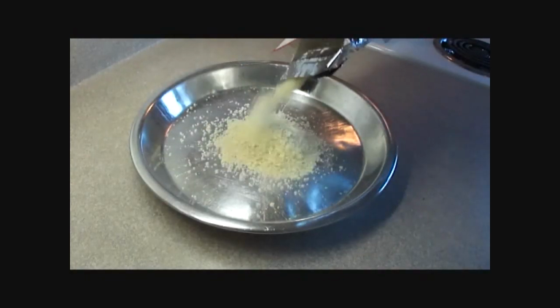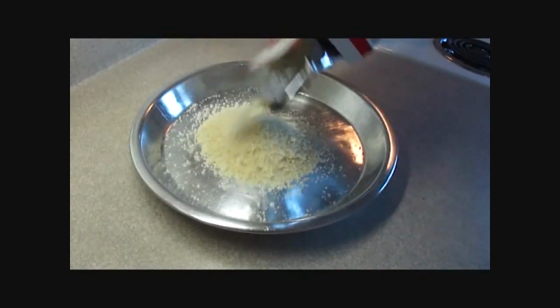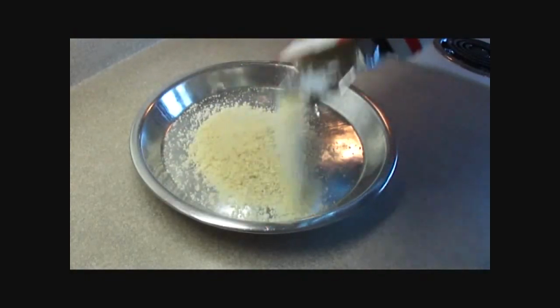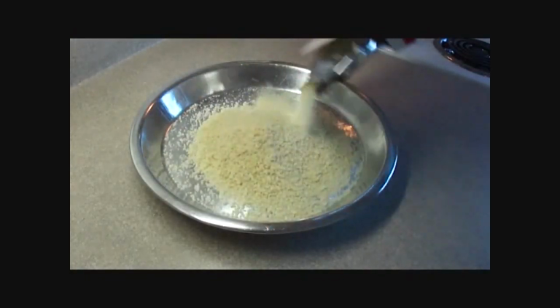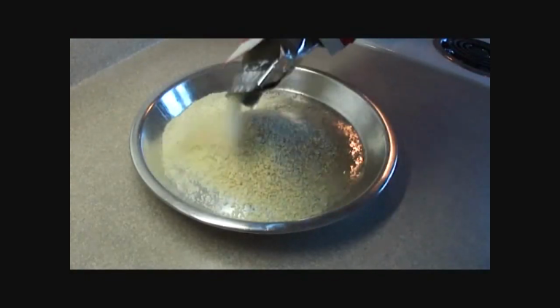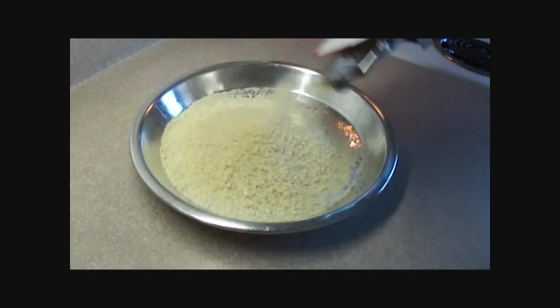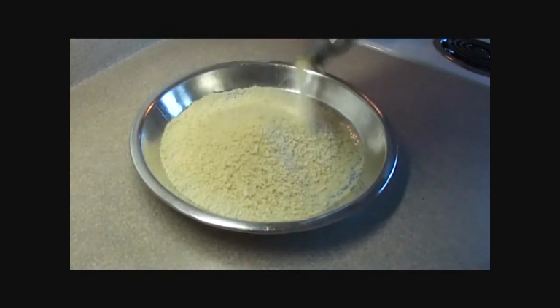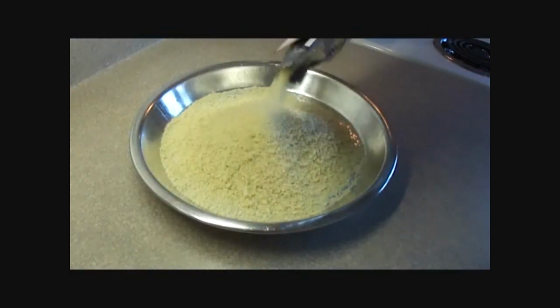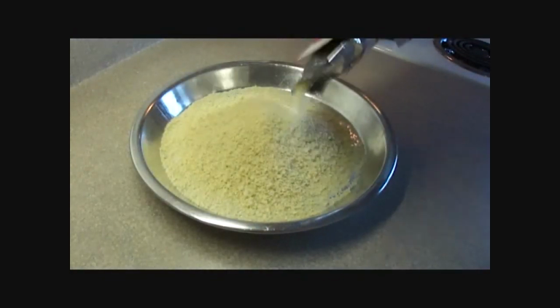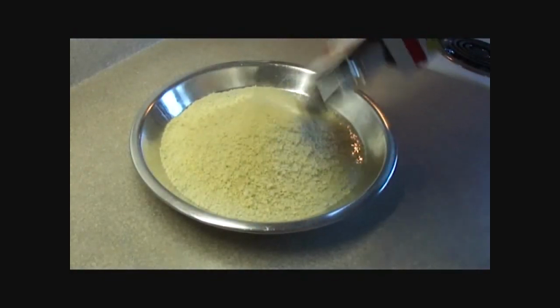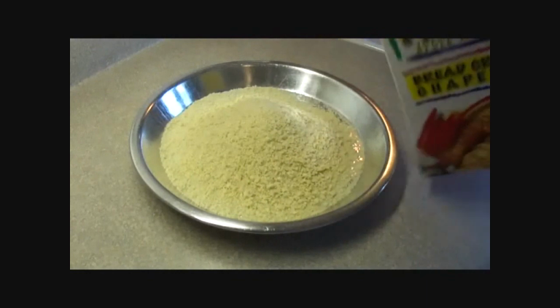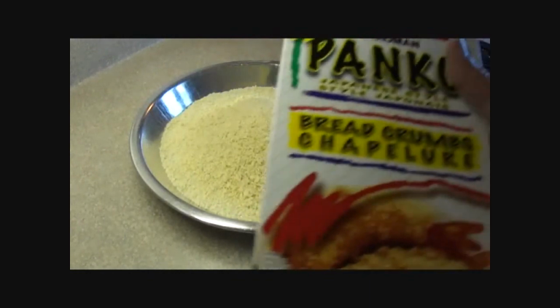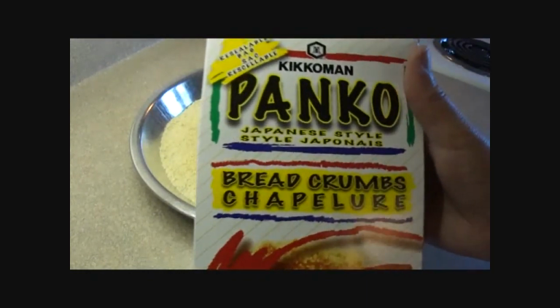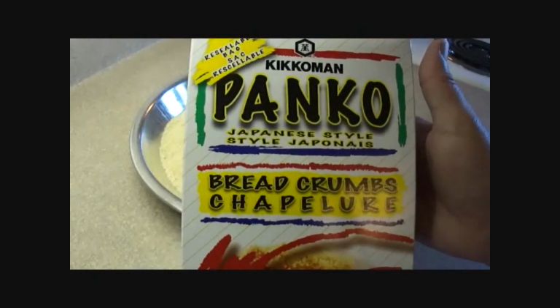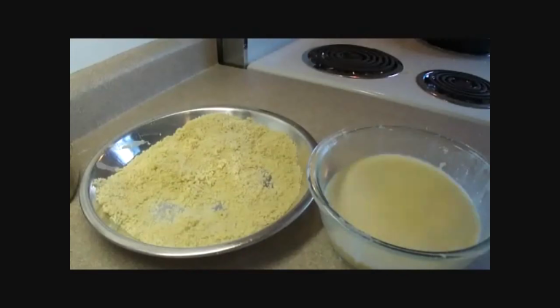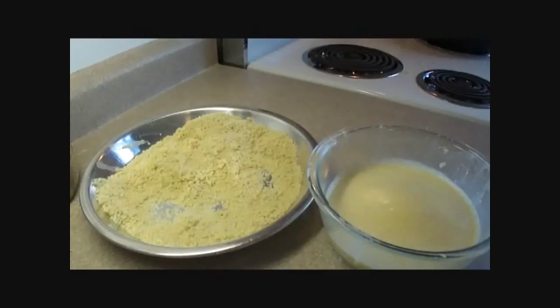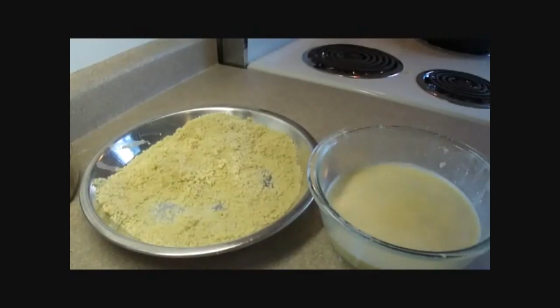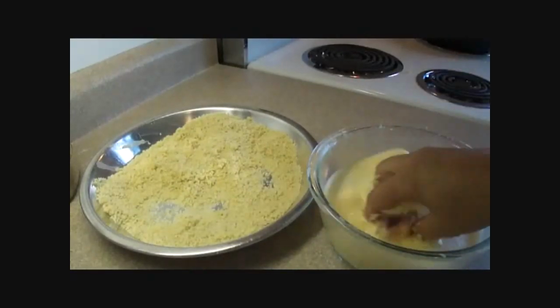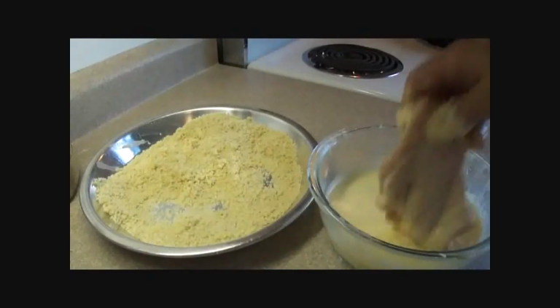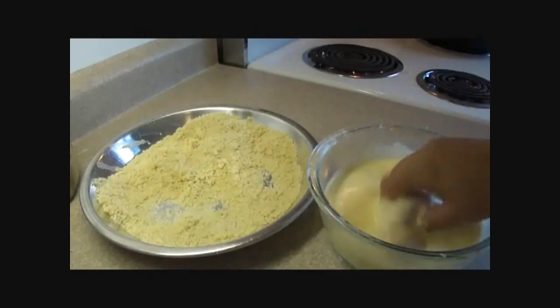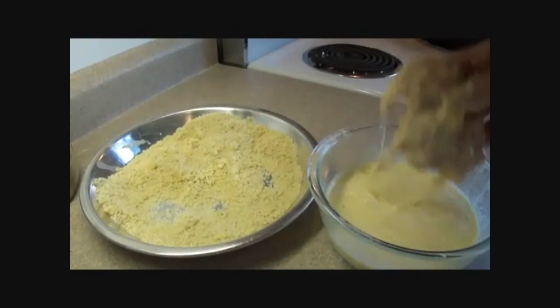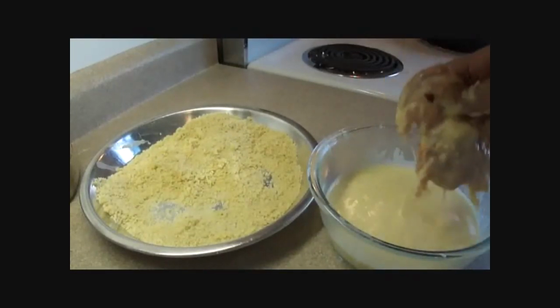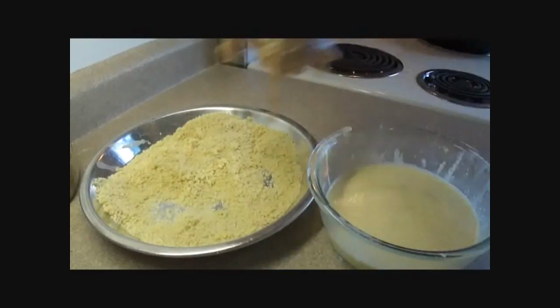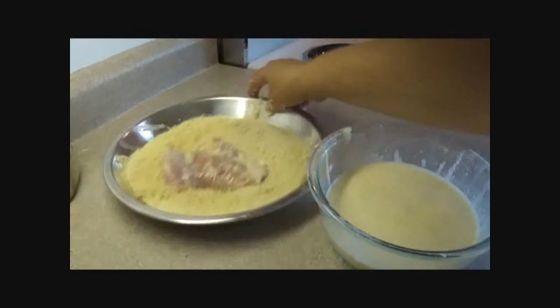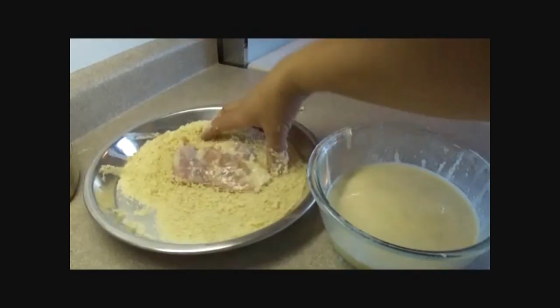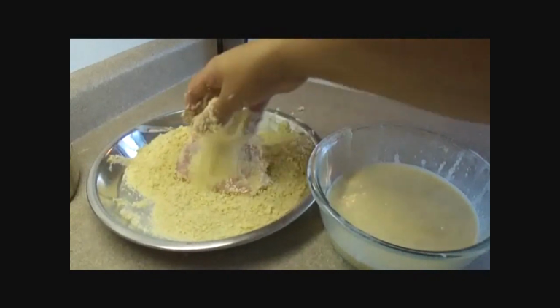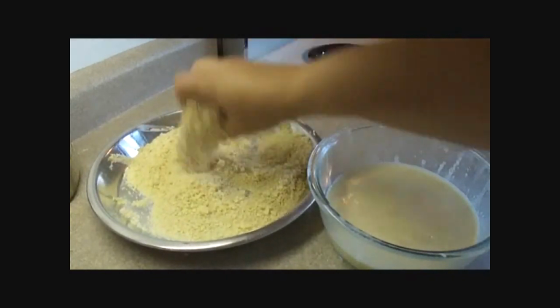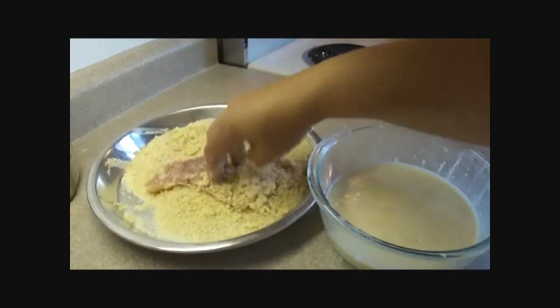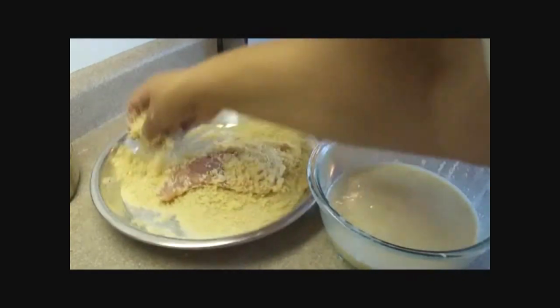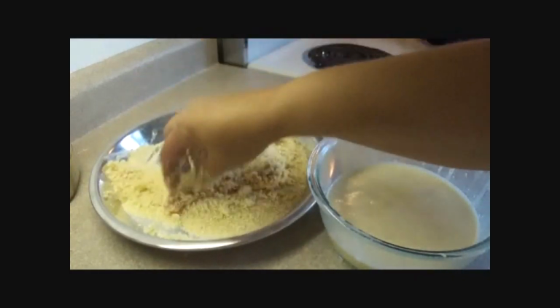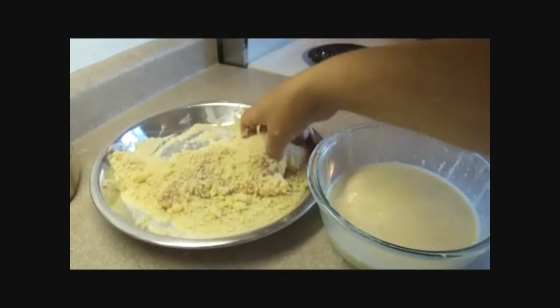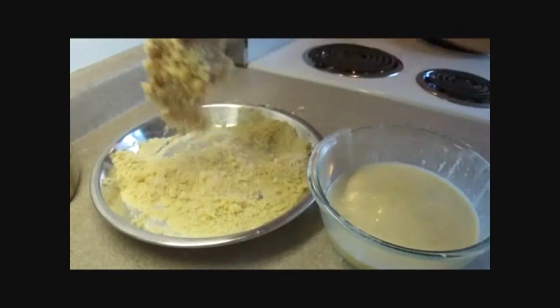In a shallow dish you're going to use some panko breadcrumbs — panko crumbs are Japanese-style breadcrumbs. Dunk your chicken into the liquid mixture and then into the breadcrumbs.